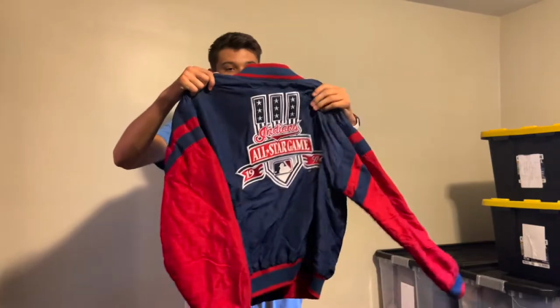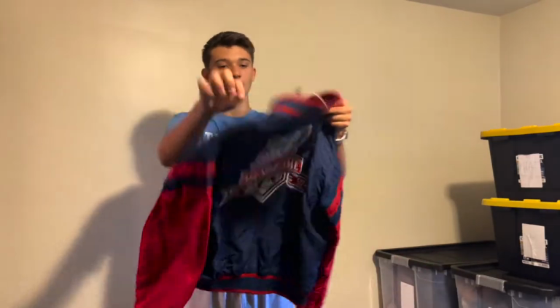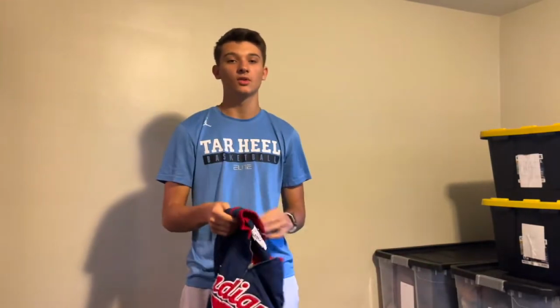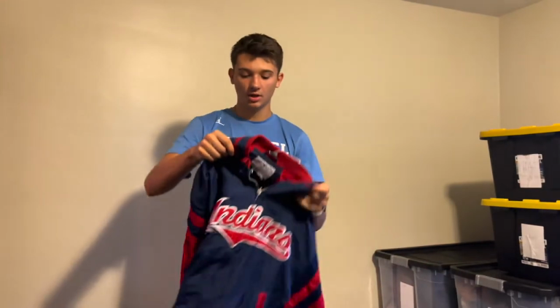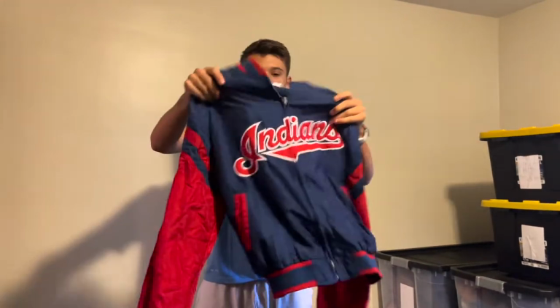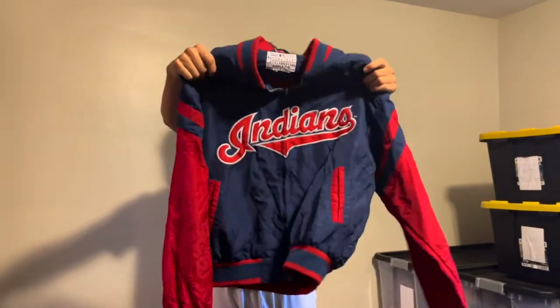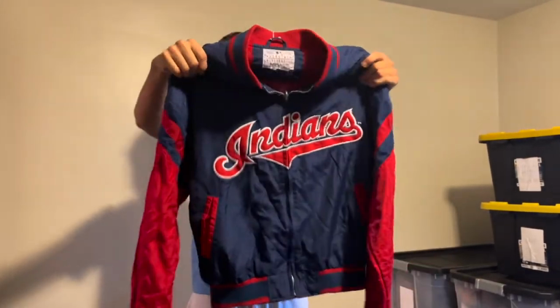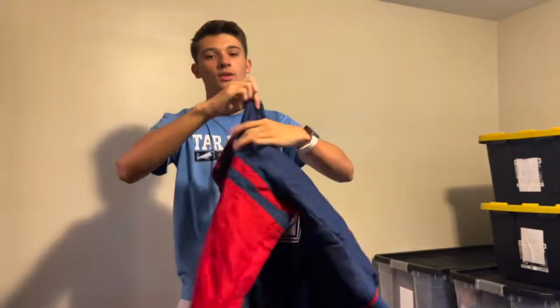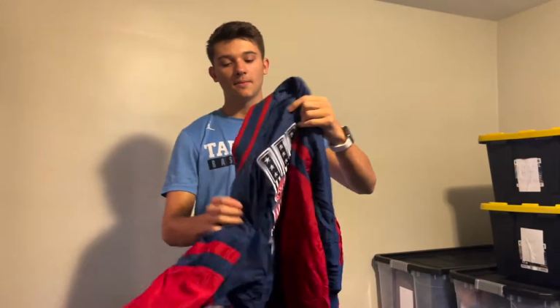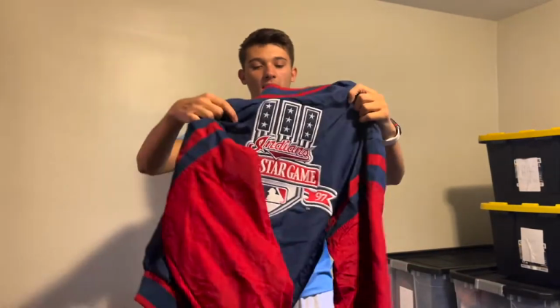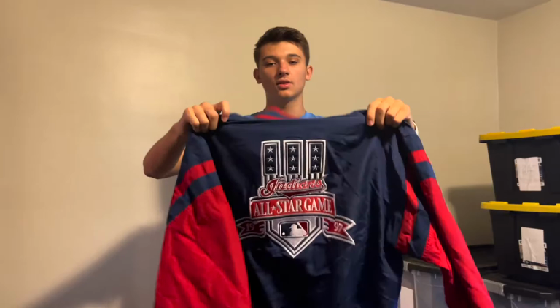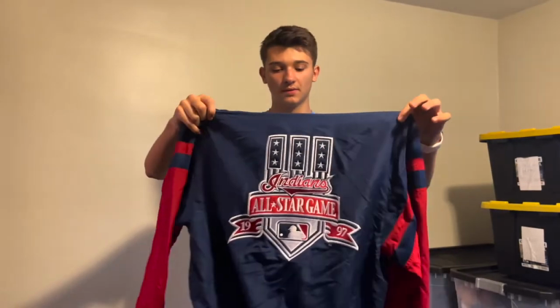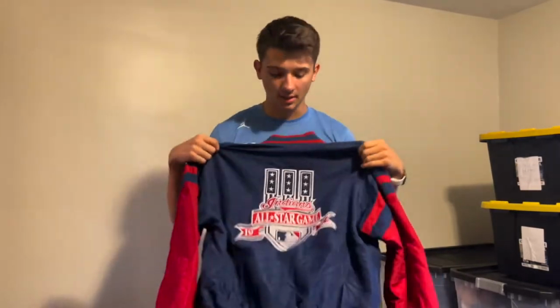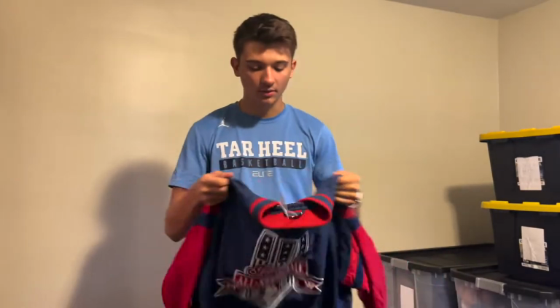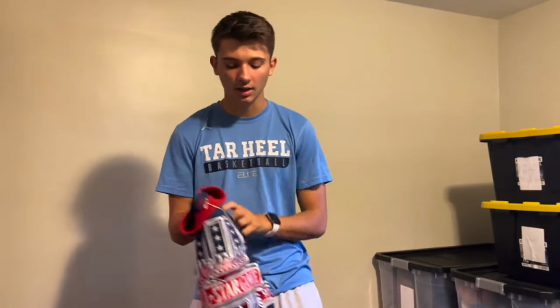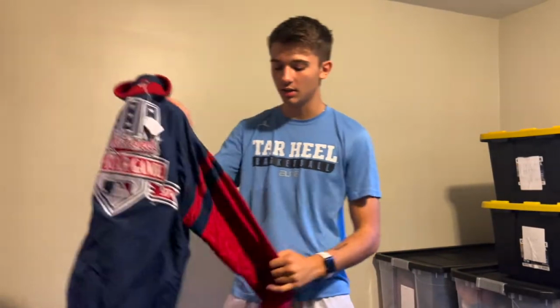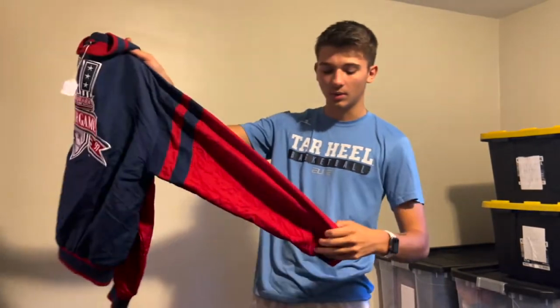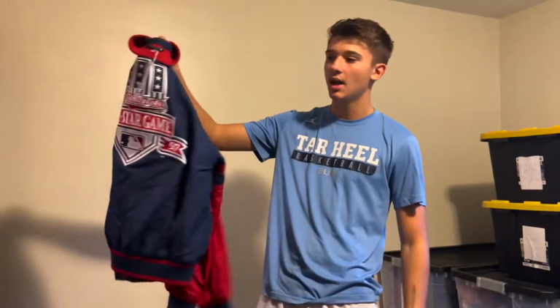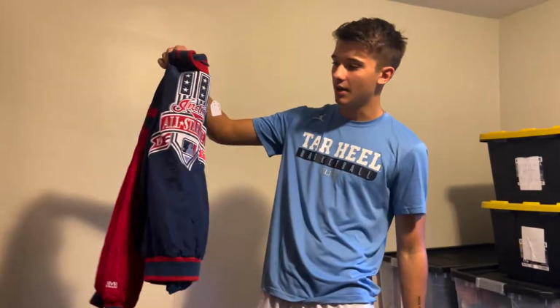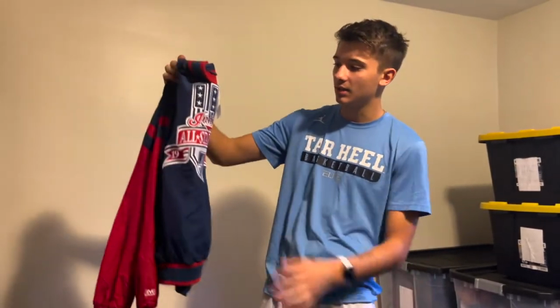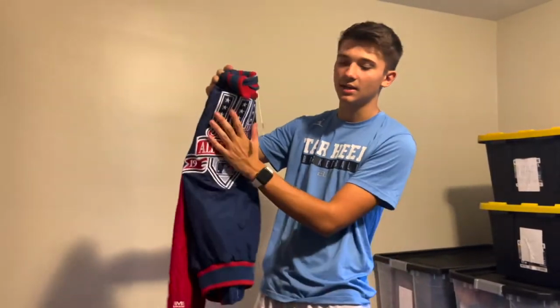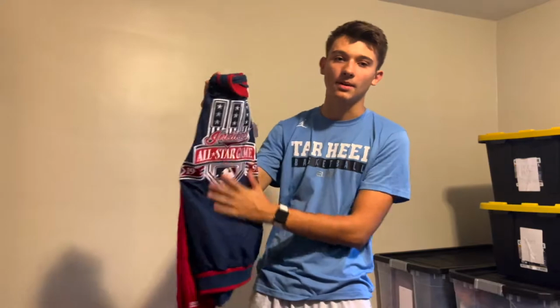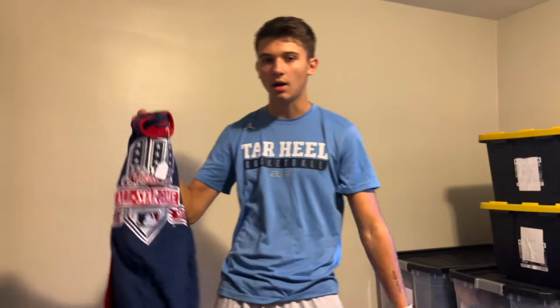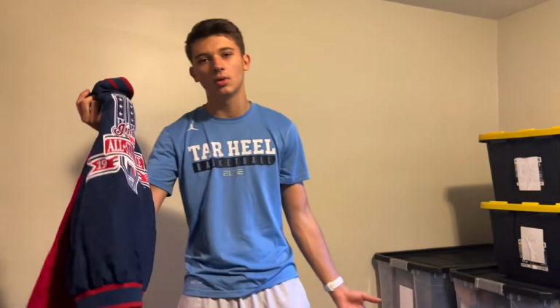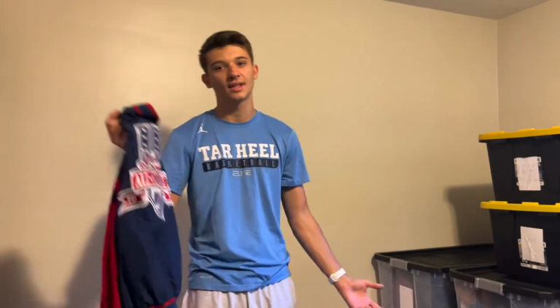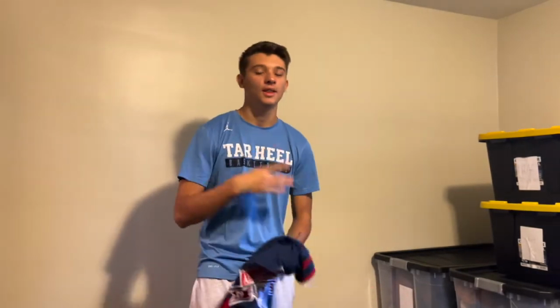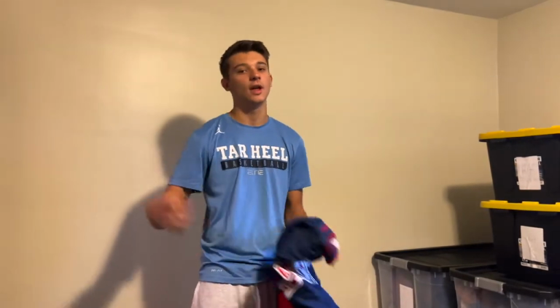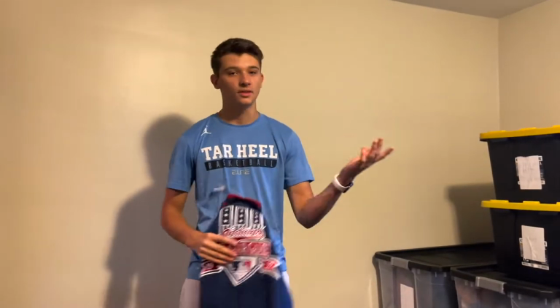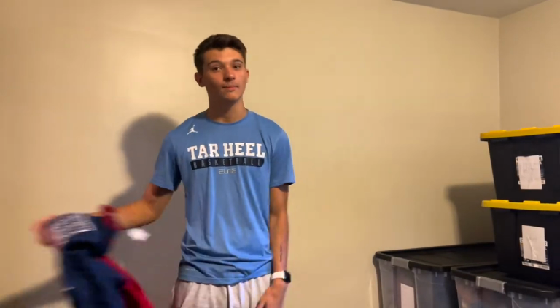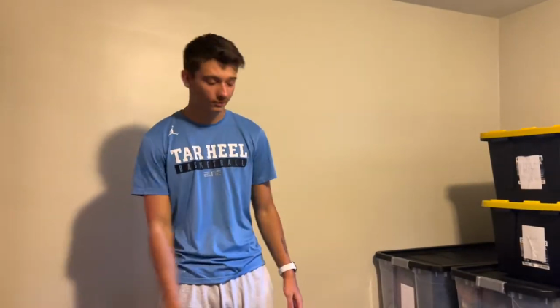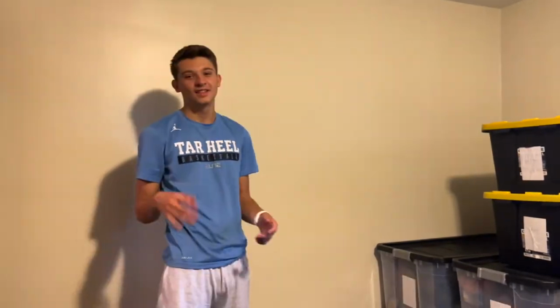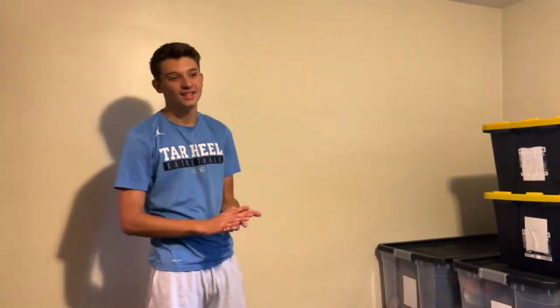From one guy I also got this vintage Mirage Cleveland Indians All-Star game item — I paid 12 bucks for it. It's in really good condition, it's a cool one. I think I'm gonna list this pretty high and see what happens. I'm willing to hold it because they changed the name and I think the stuff's gonna go up in value.